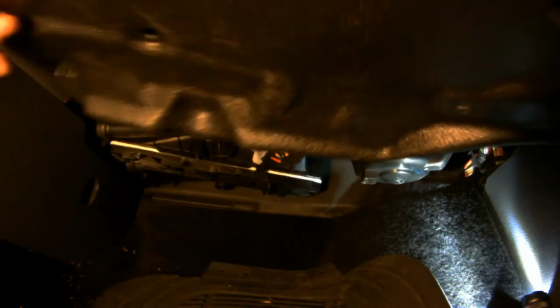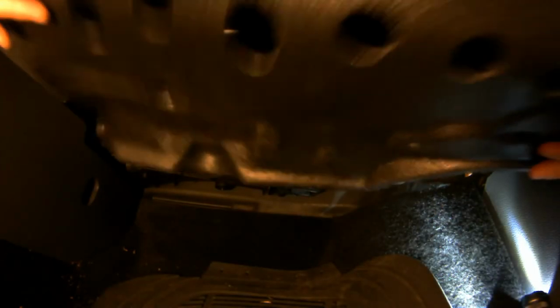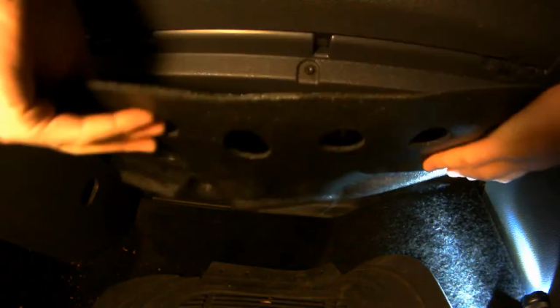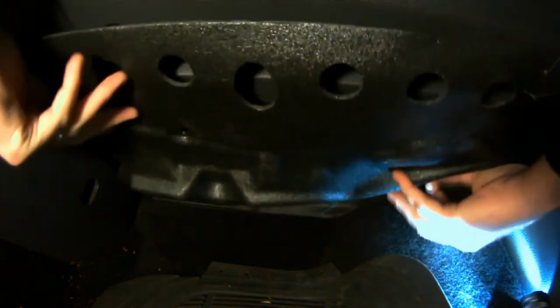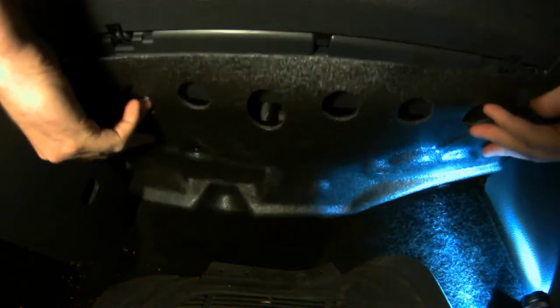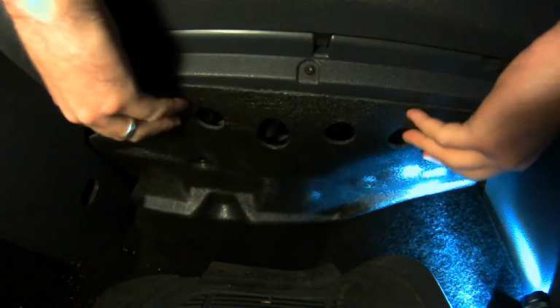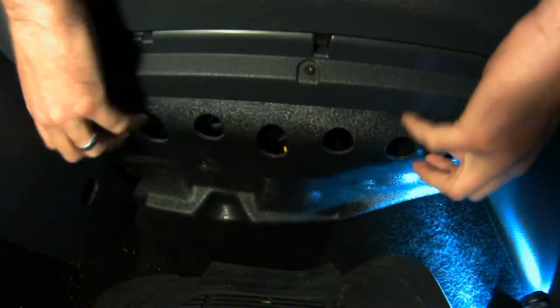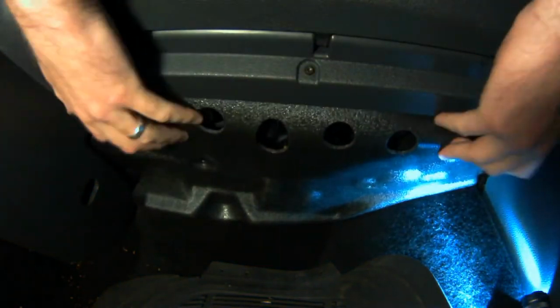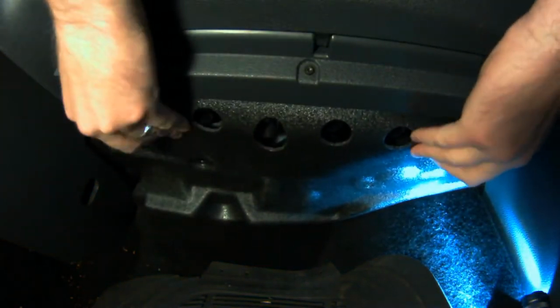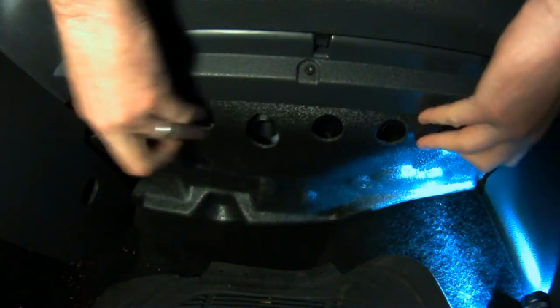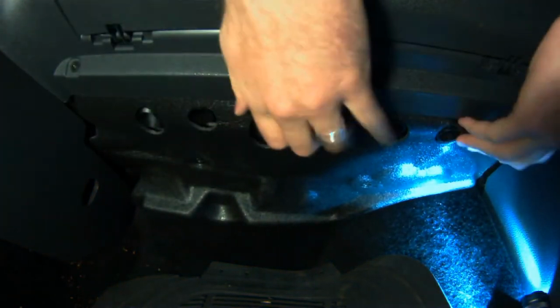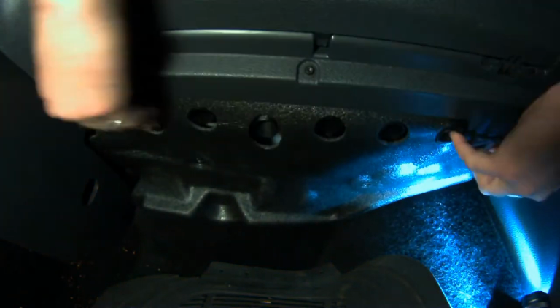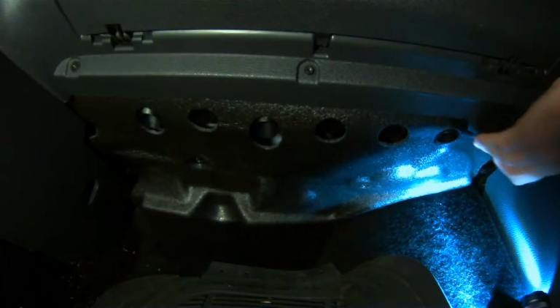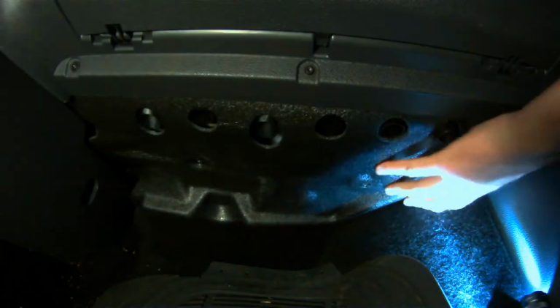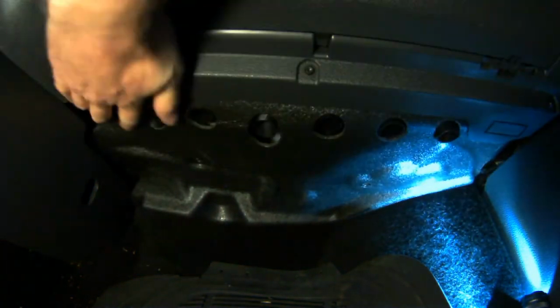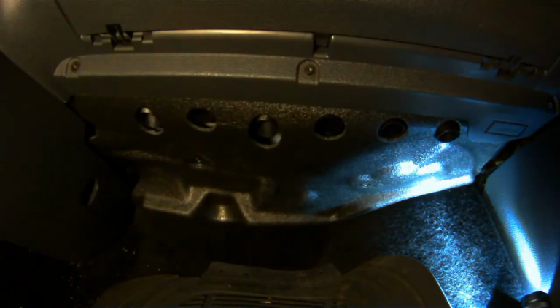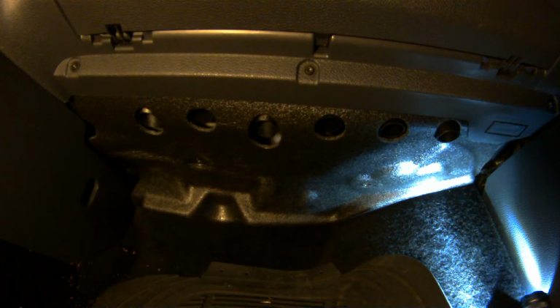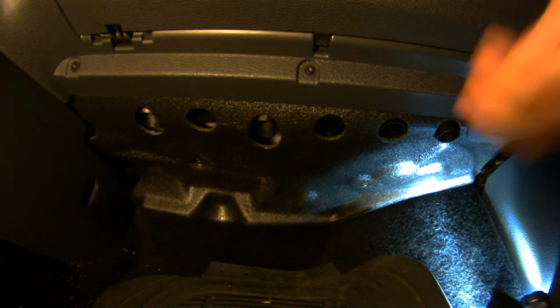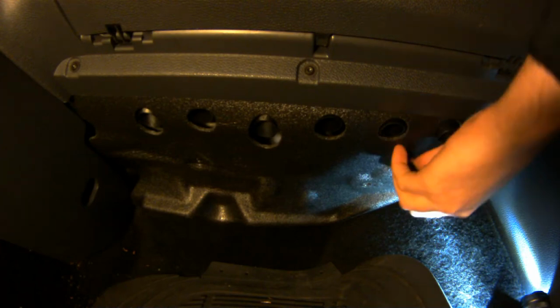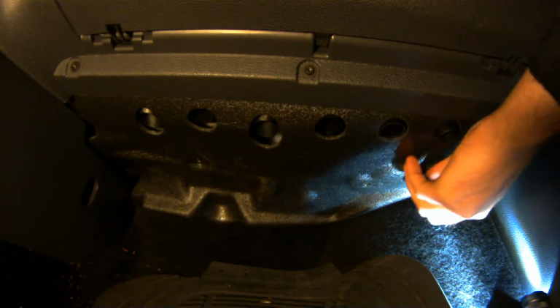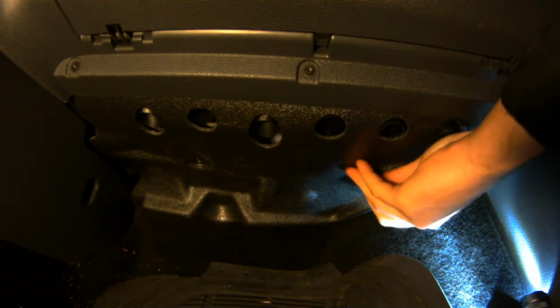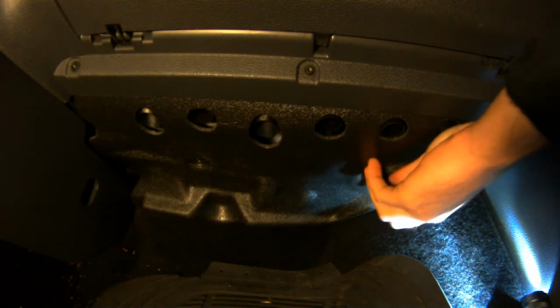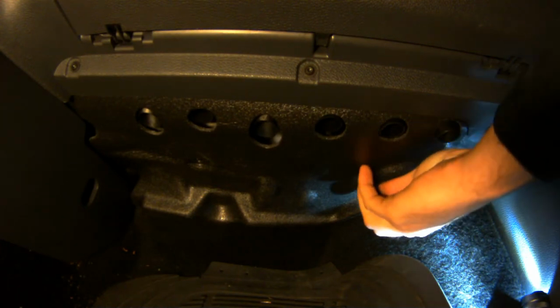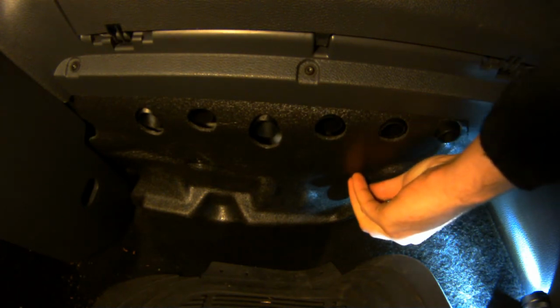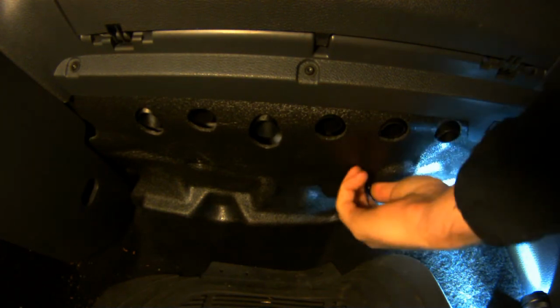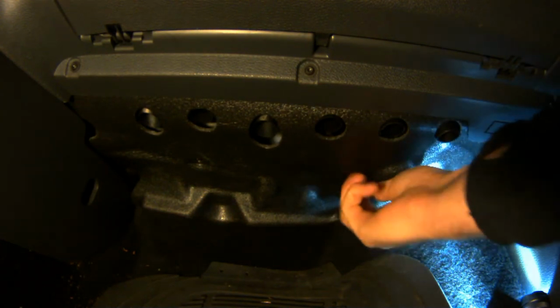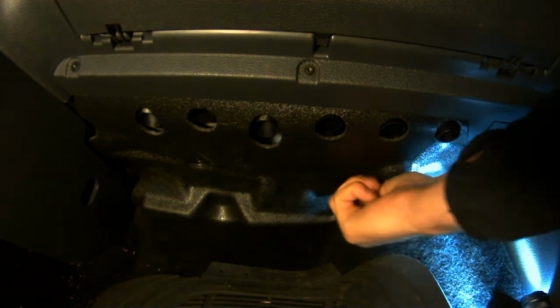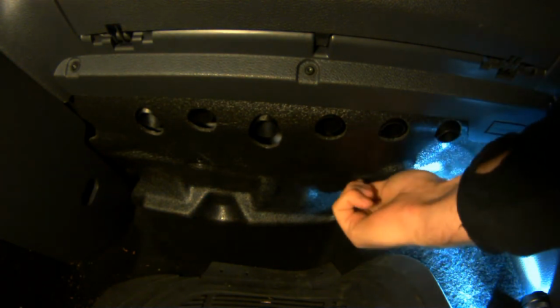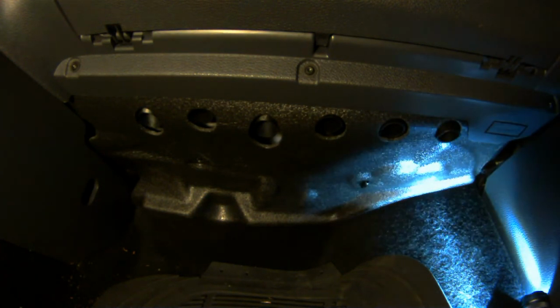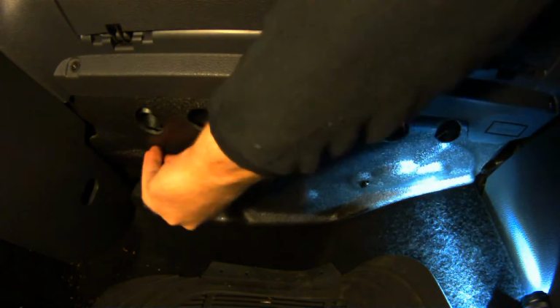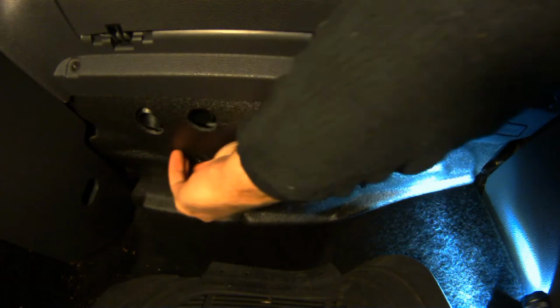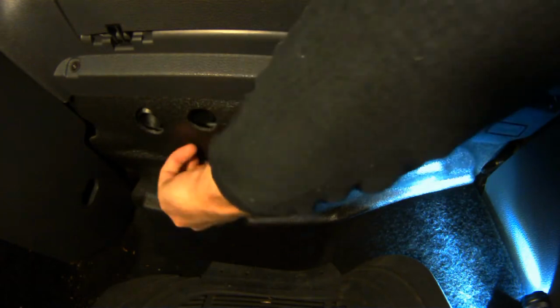Okay, now it's time to button everything back up. Let's take our sound deadening foam, shimmy it back into place, and we'll take our two plastic screws and feel around until you can find where they screw in and tighten them back up.